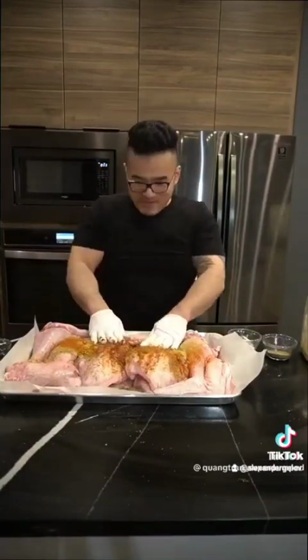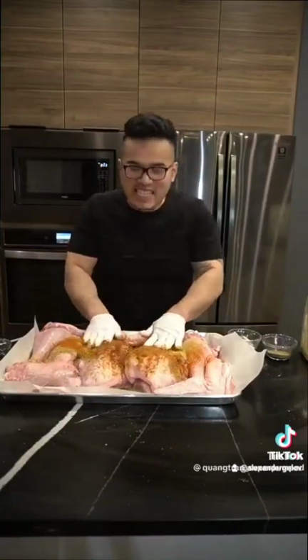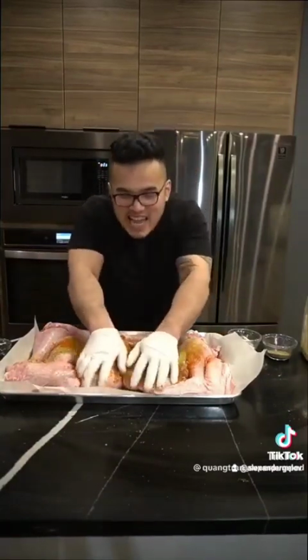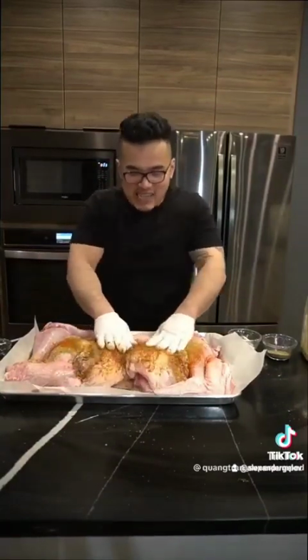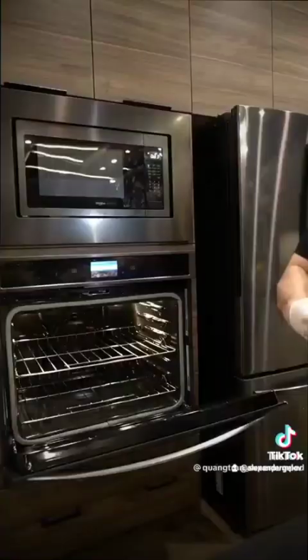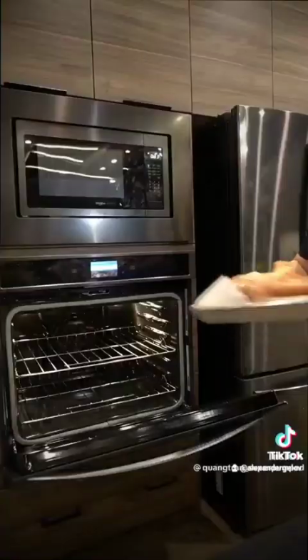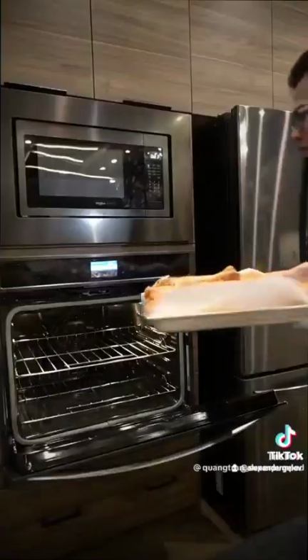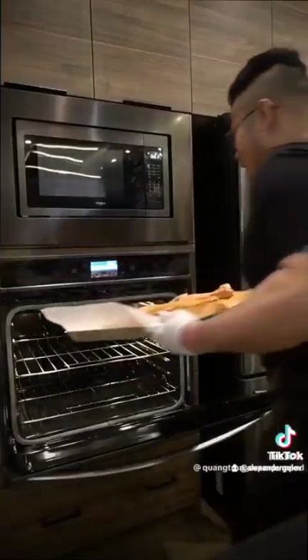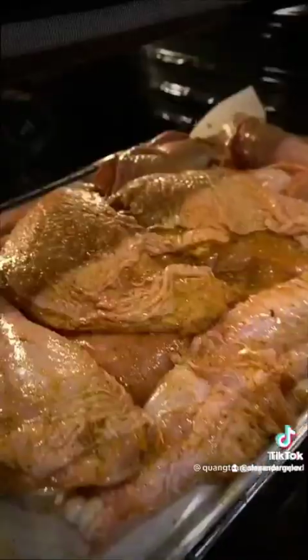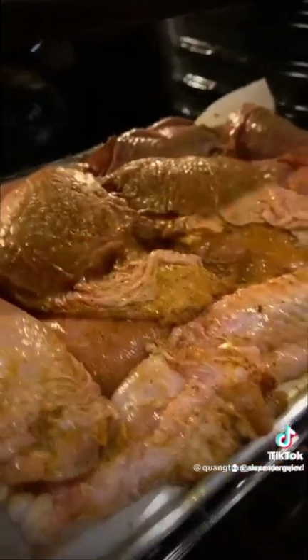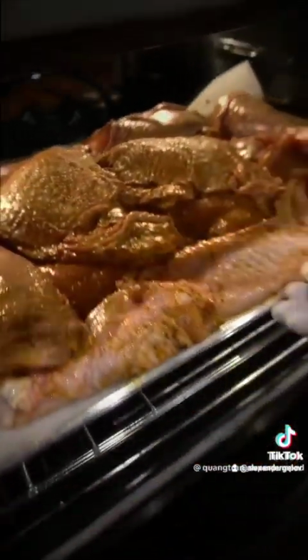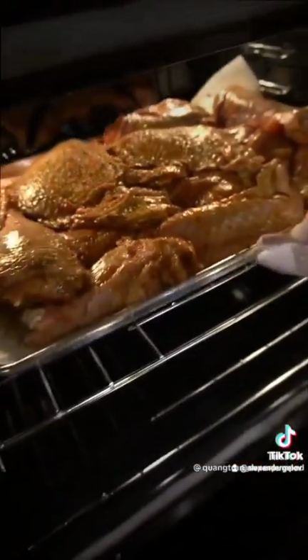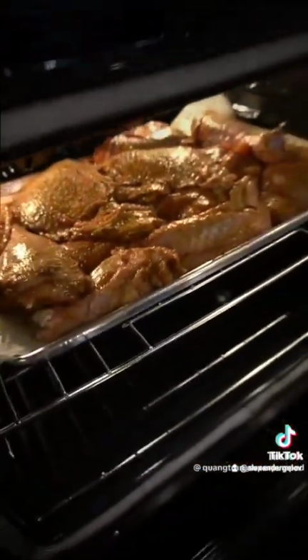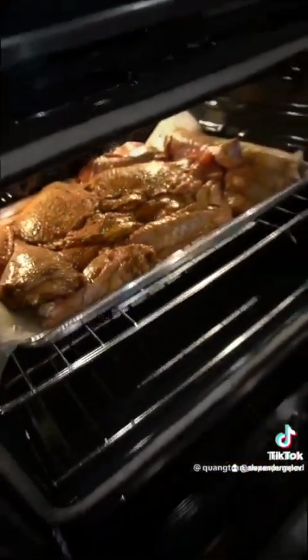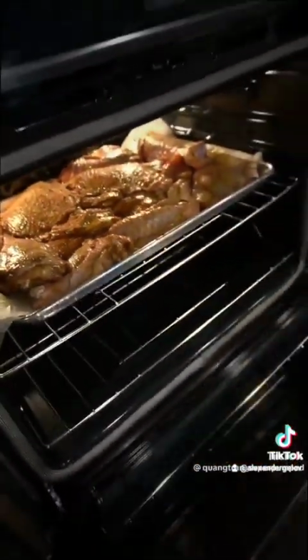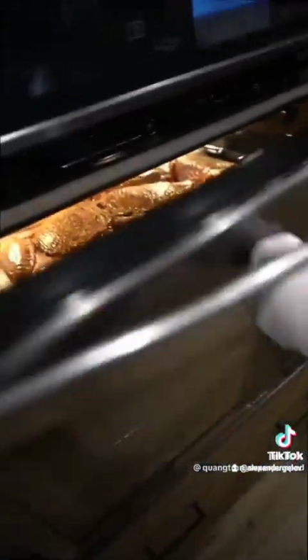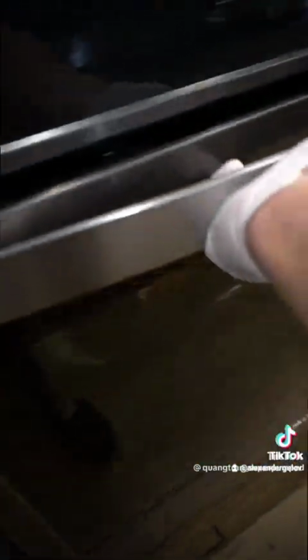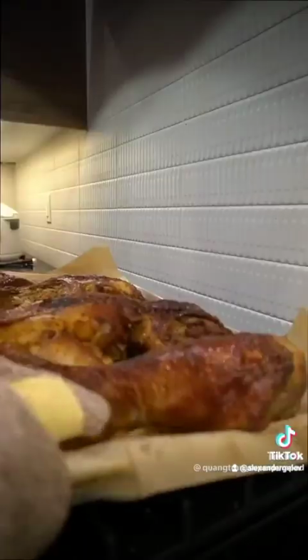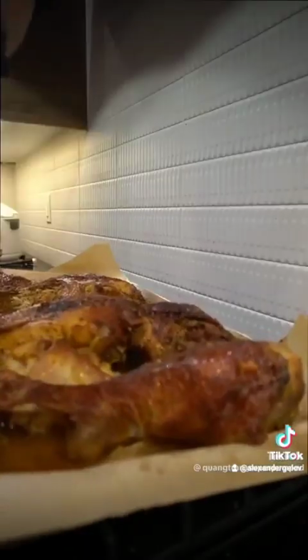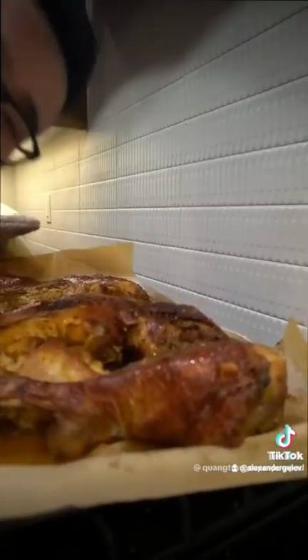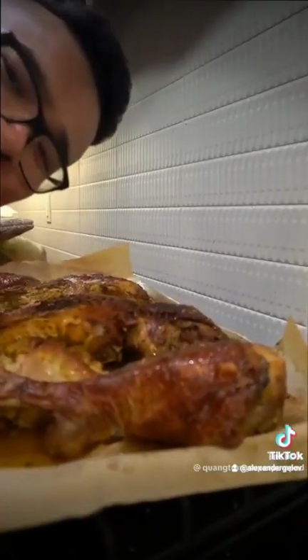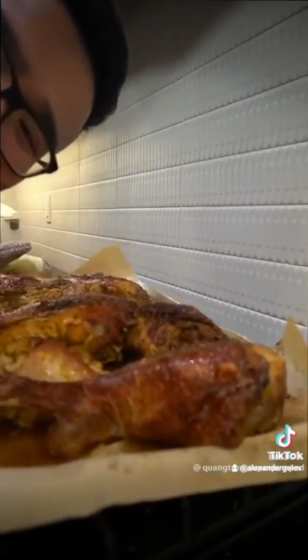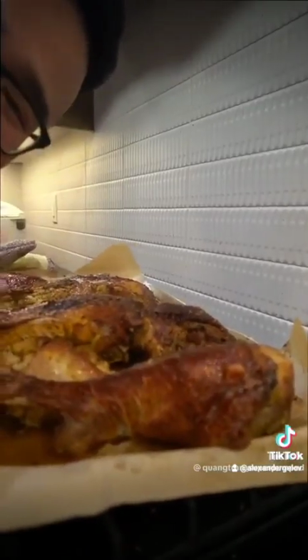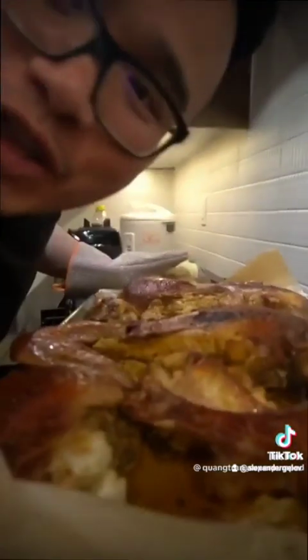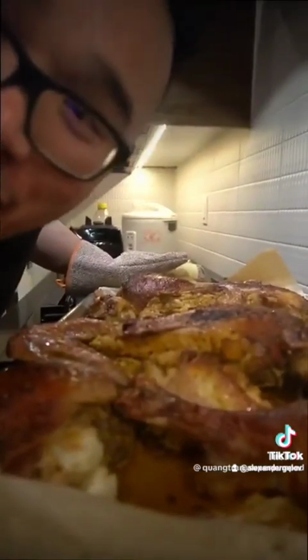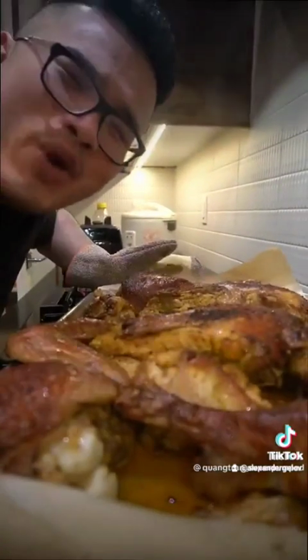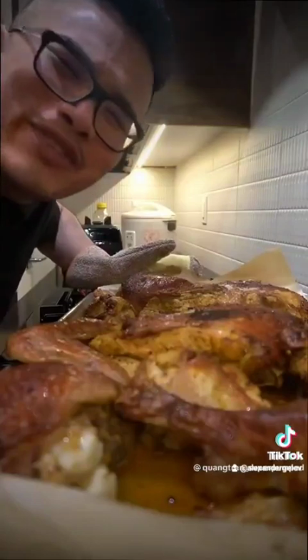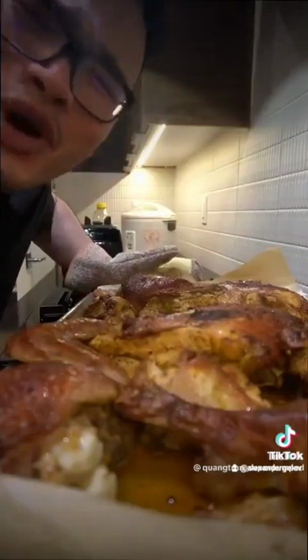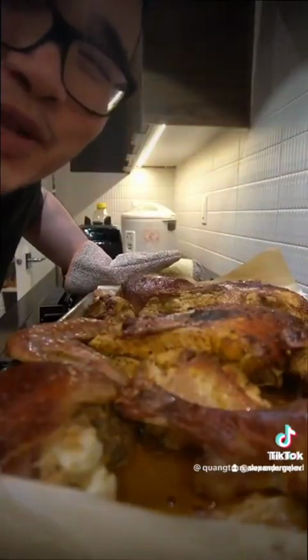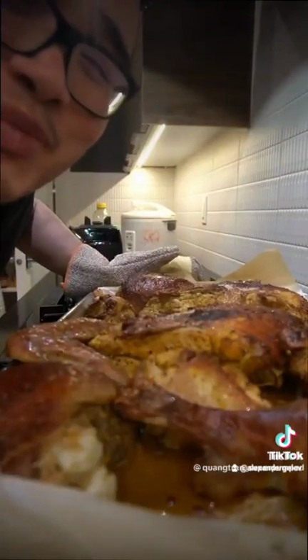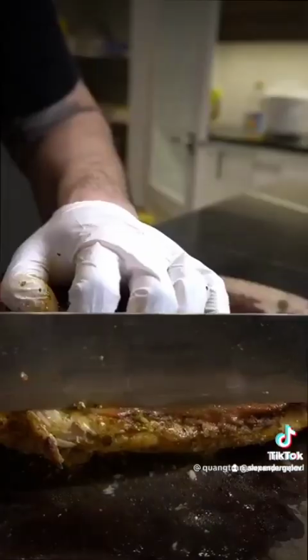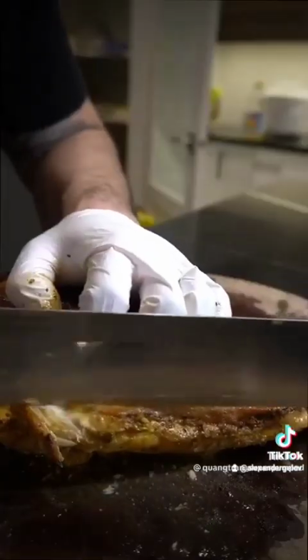Nice and beautiful. My turkey is in — 430 Fahrenheit, right in the middle for one hour. One hour in, we're going to let our turkey rest for about 20 minutes.